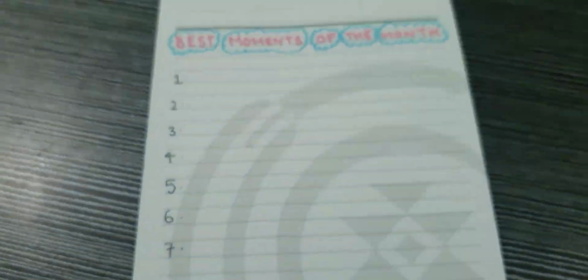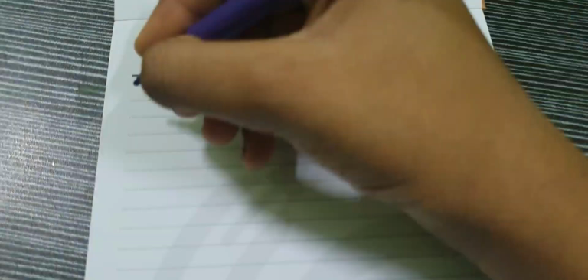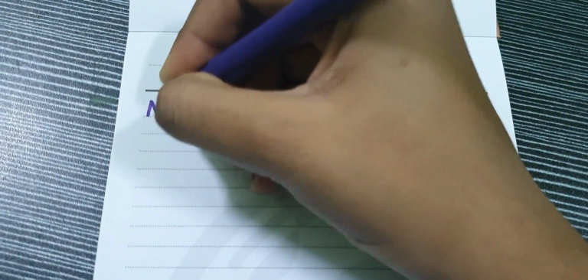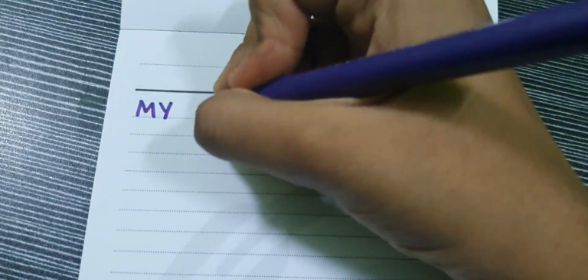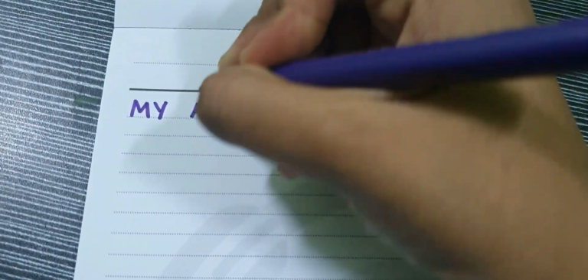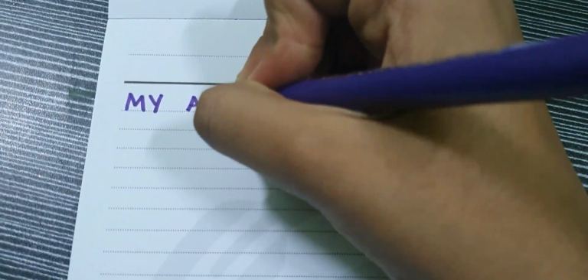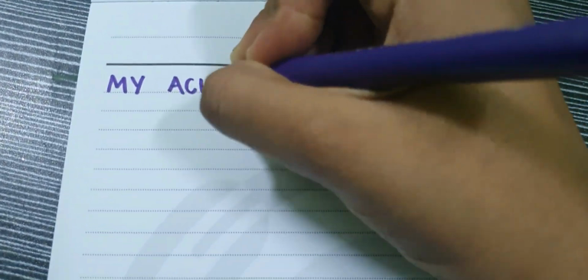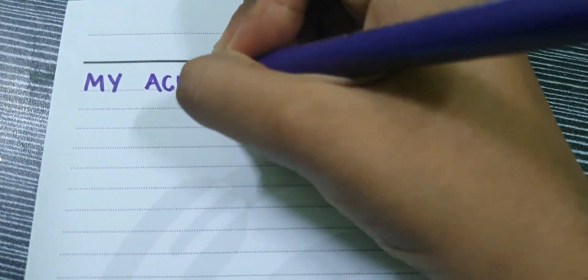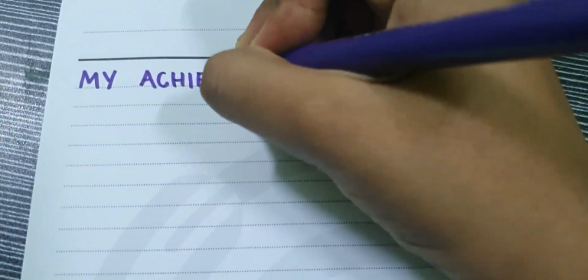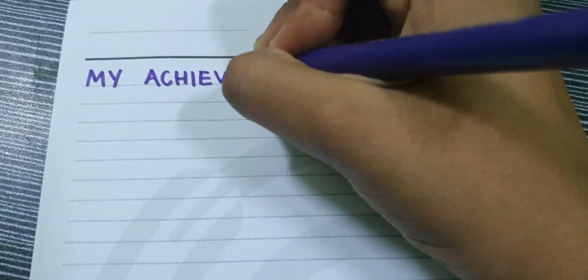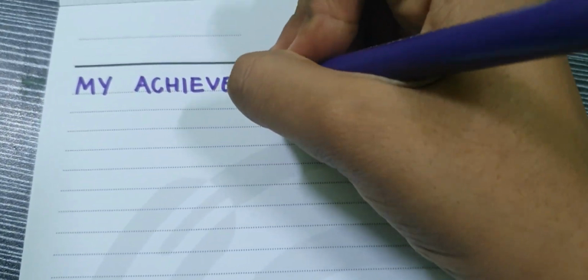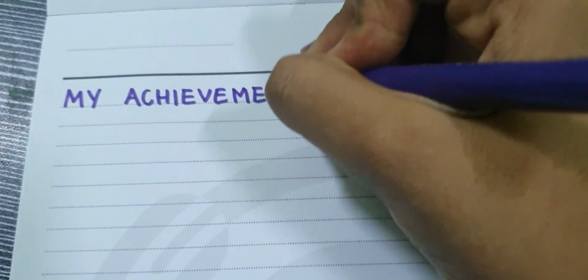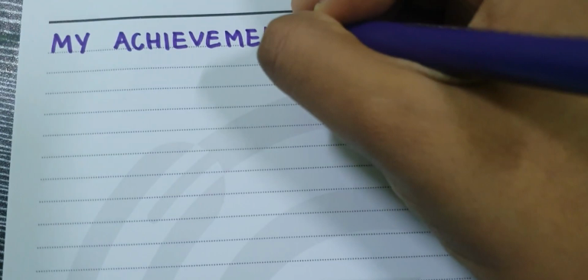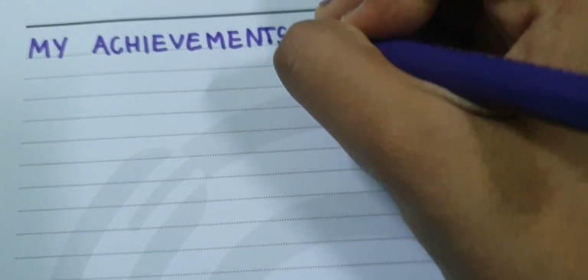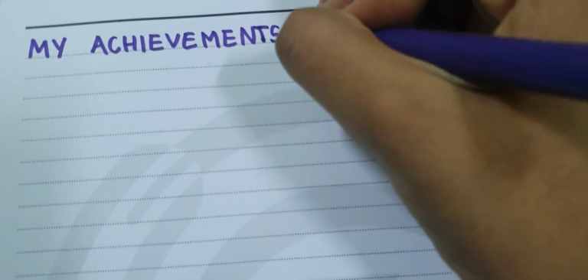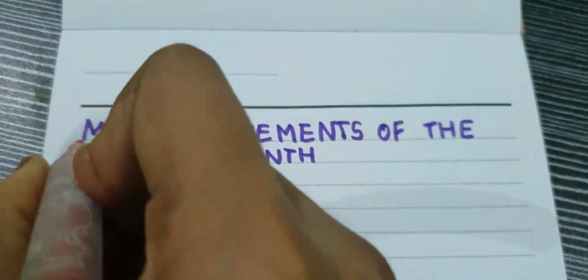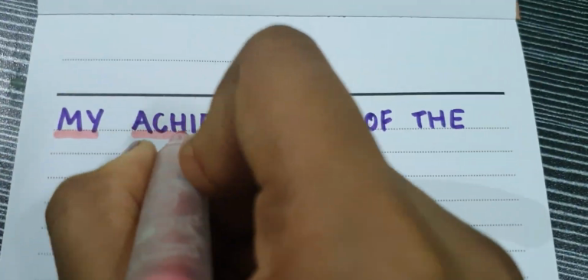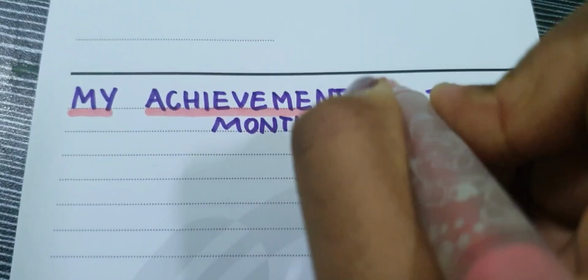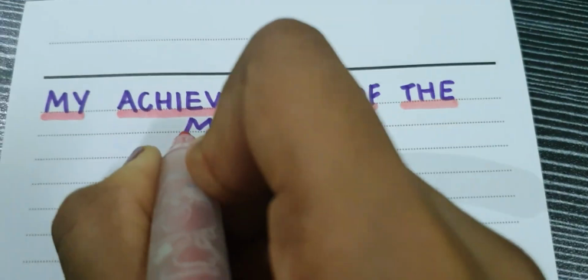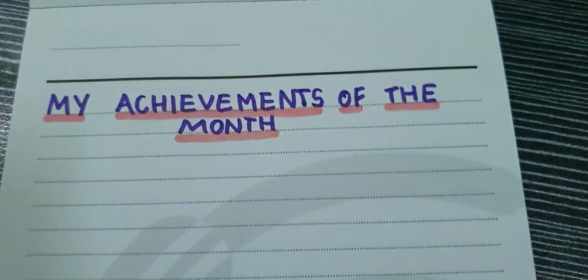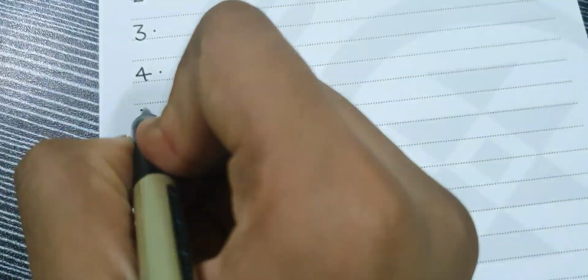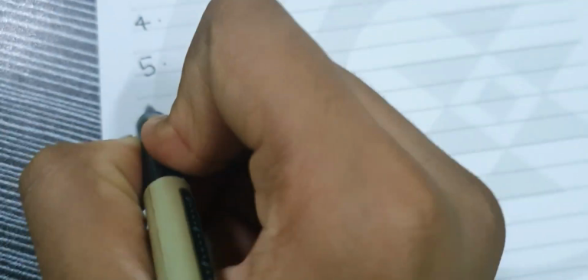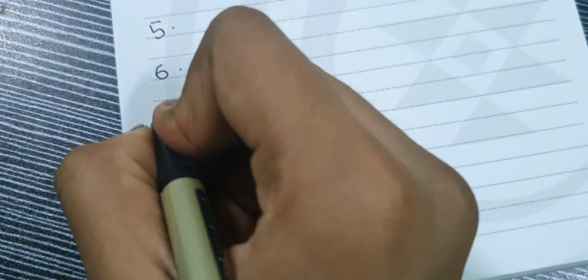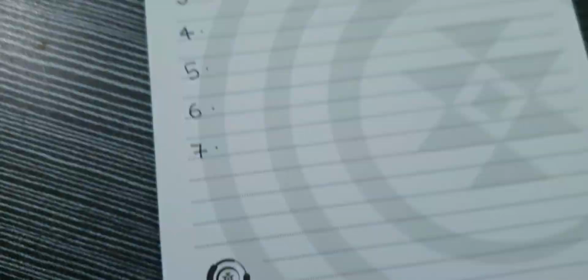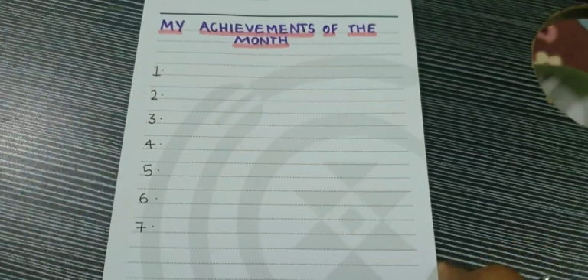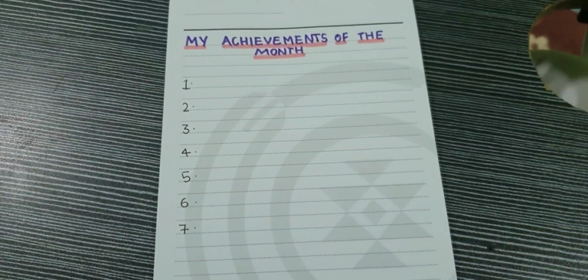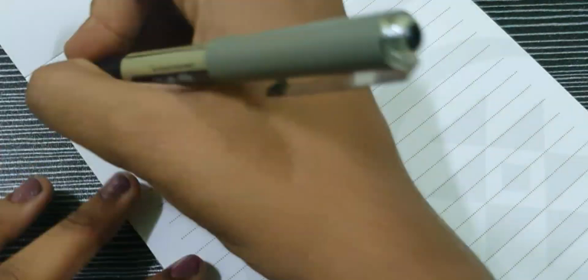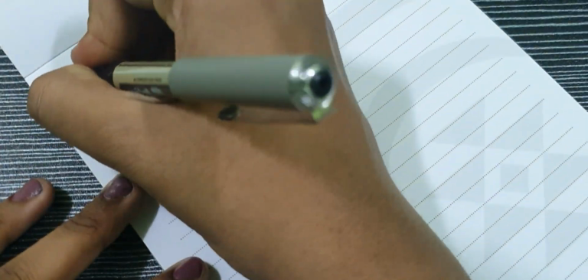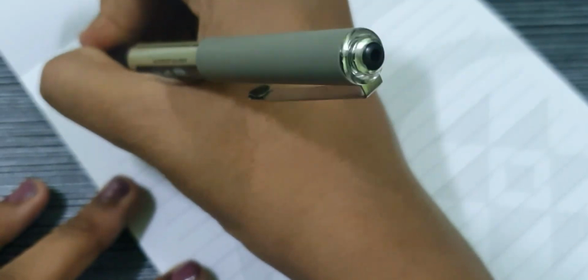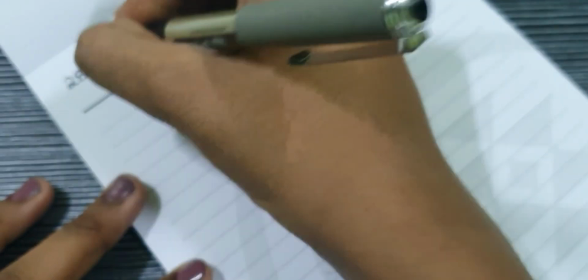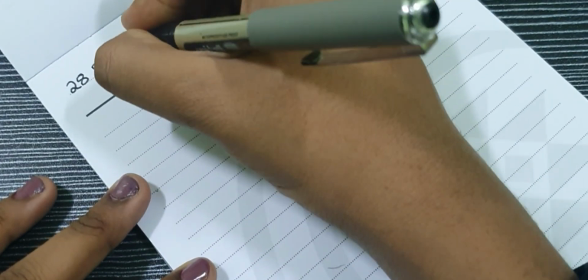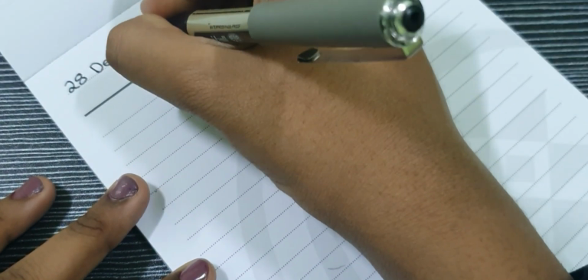After that, in the next page, we will write my achievements of the month. Here, we will mention the achievements of the month — for example, you have won some sports competition, dance competition, etc.